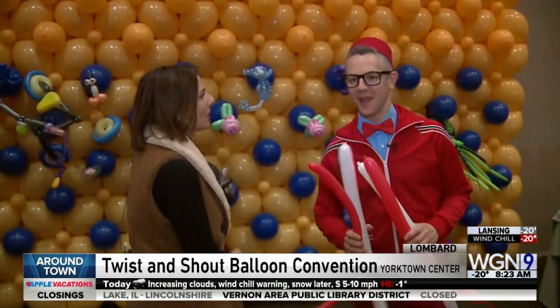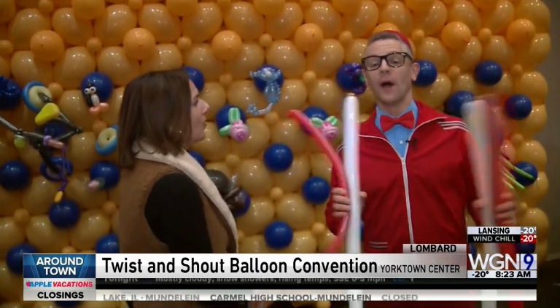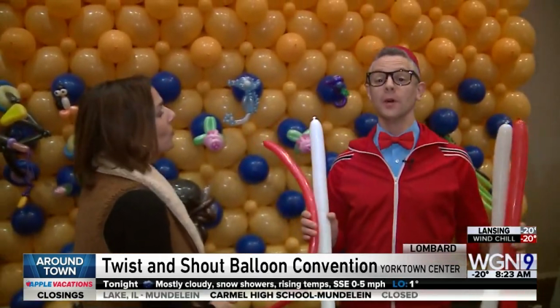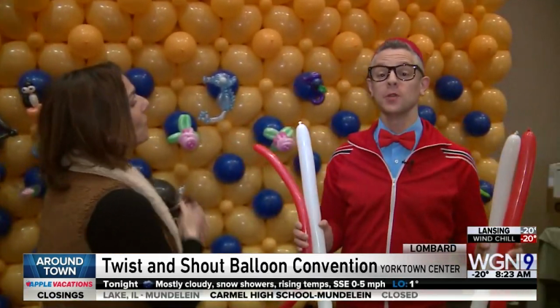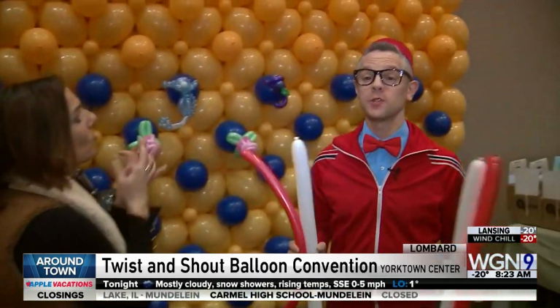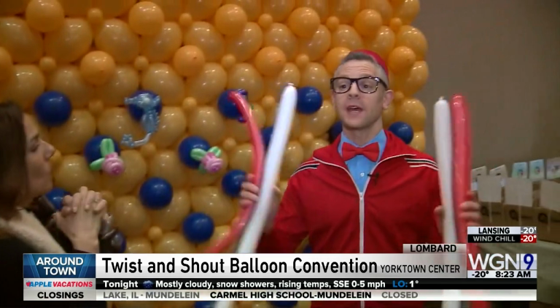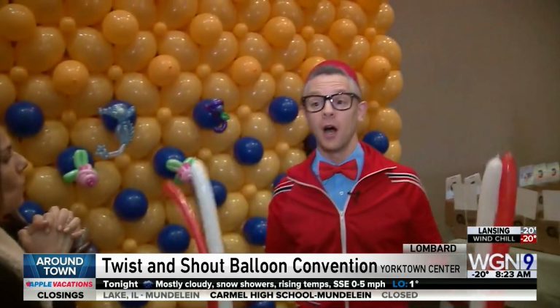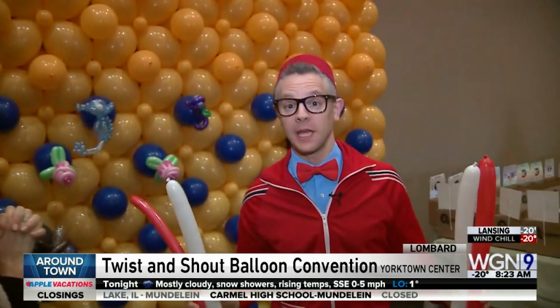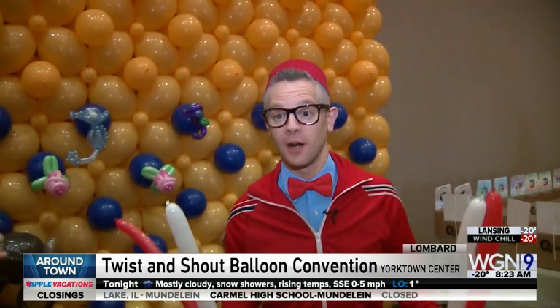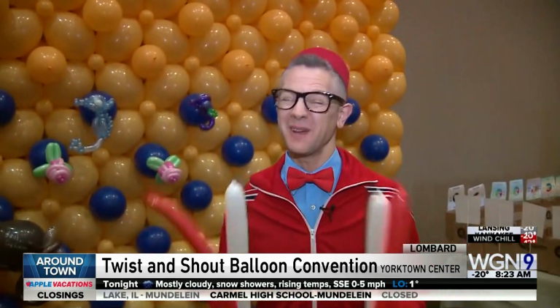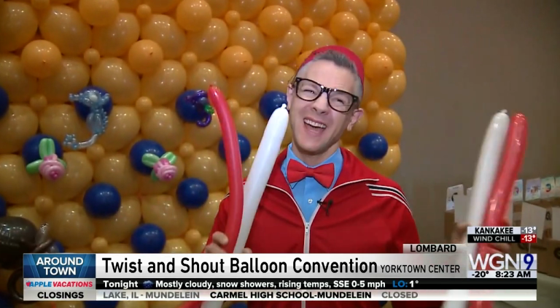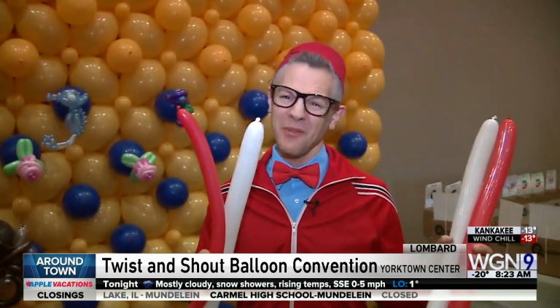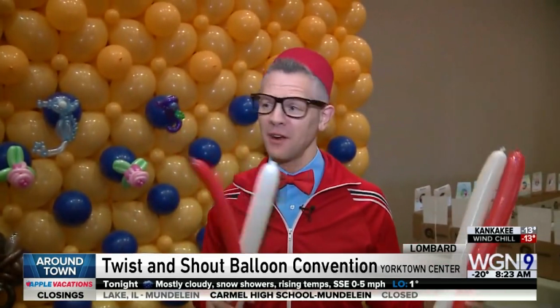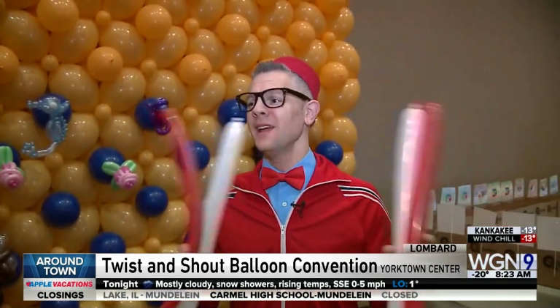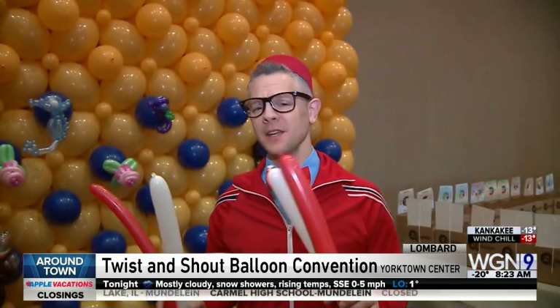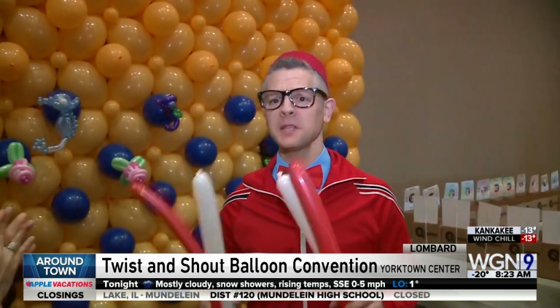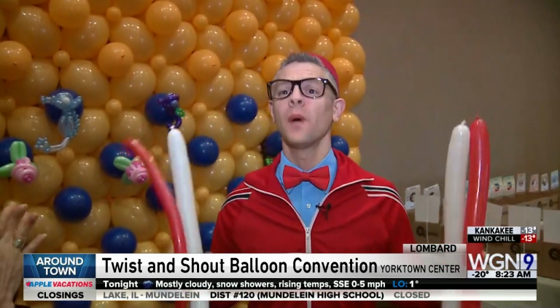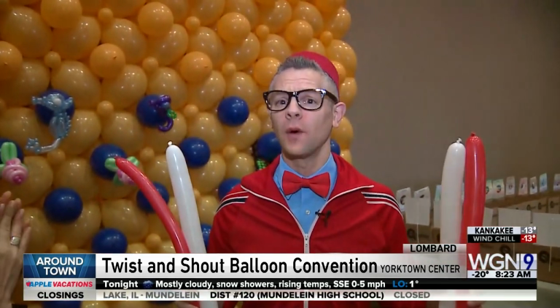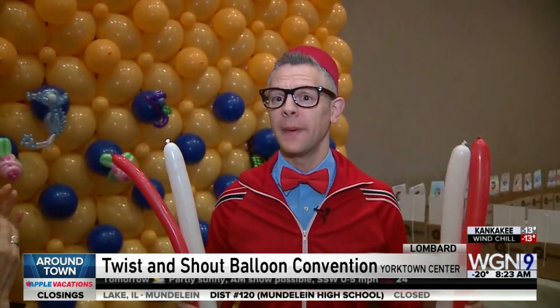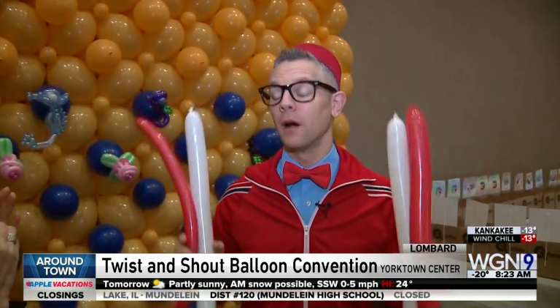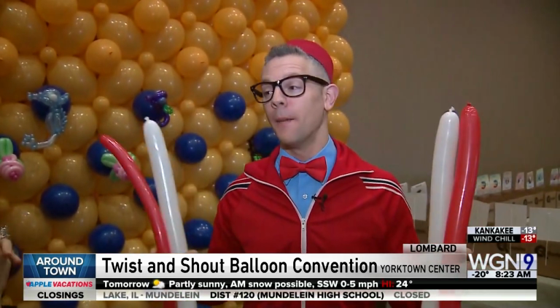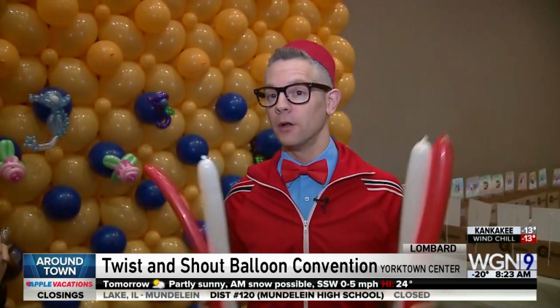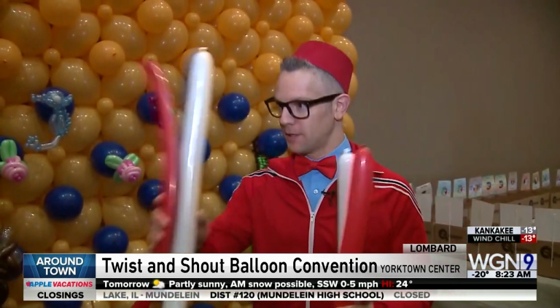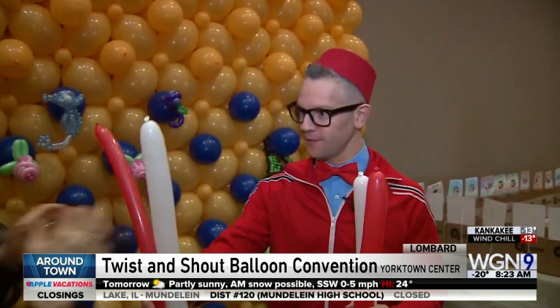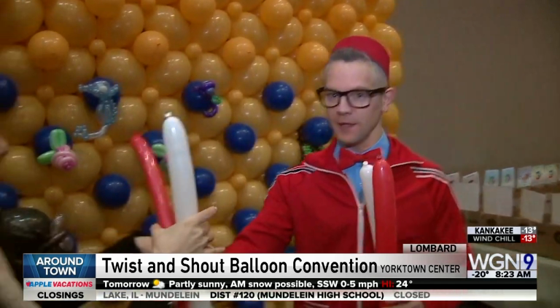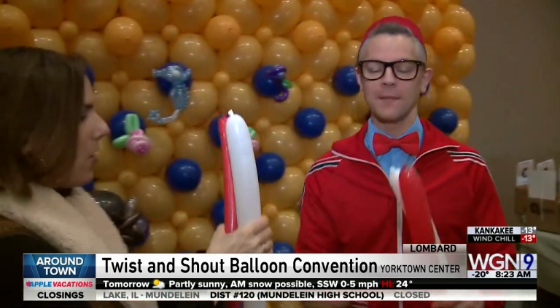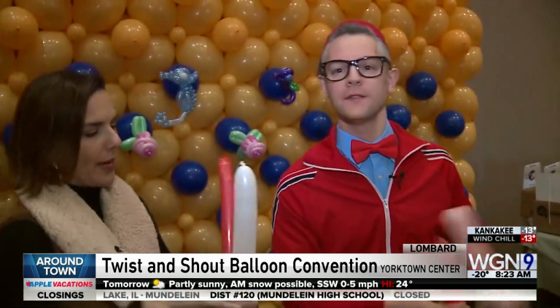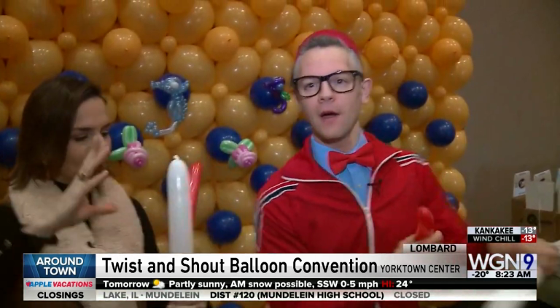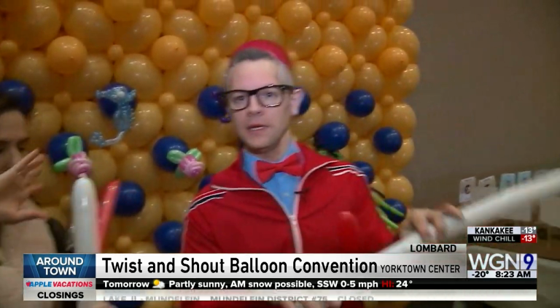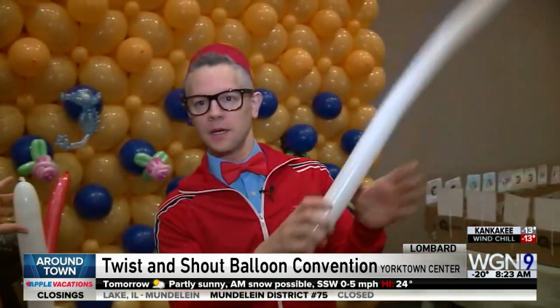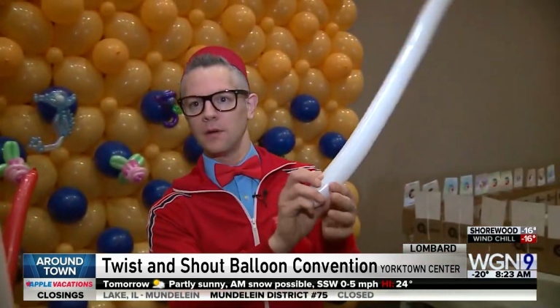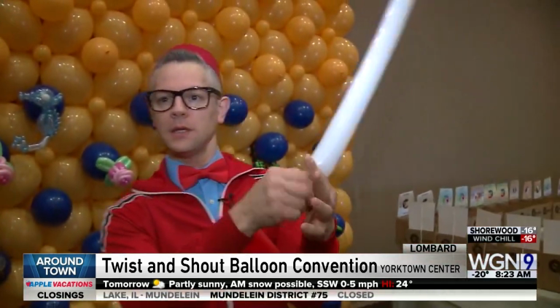Most balloon twisters make a dog to get started, but given the weather, instead of a dog we're going to go with a bear — a polar bear. Just follow the steps; it's very easy to do.